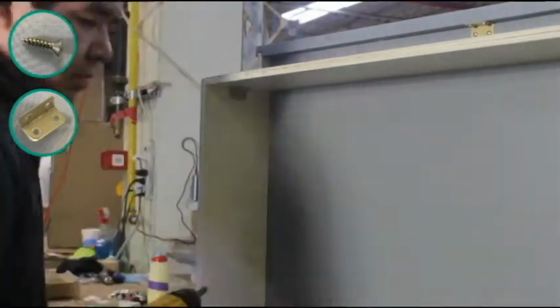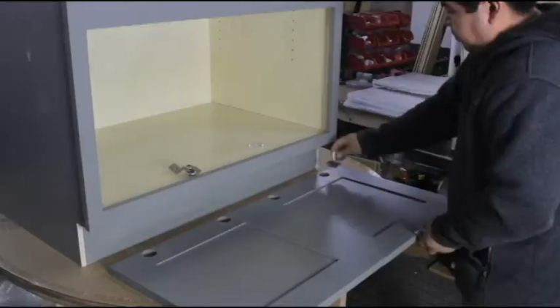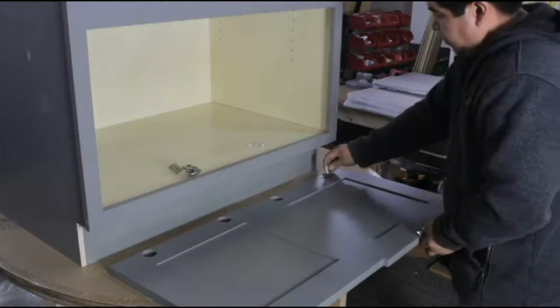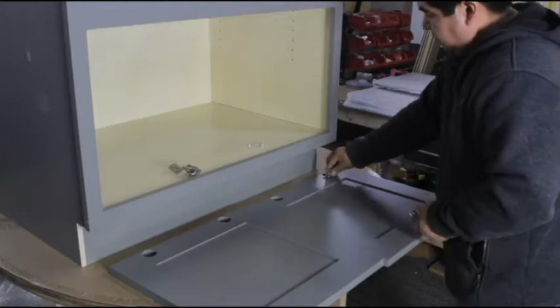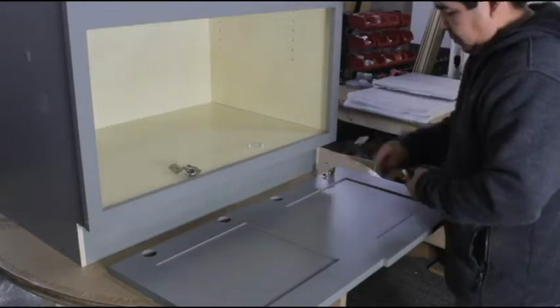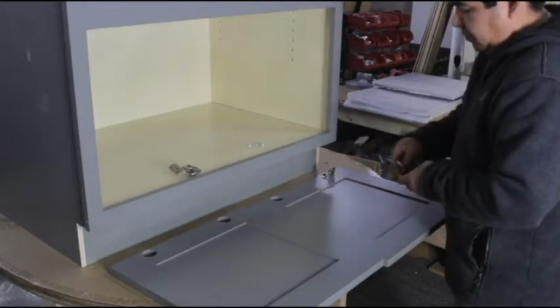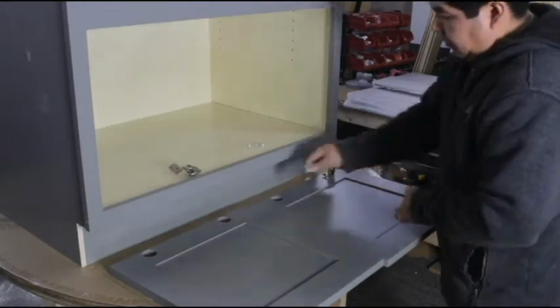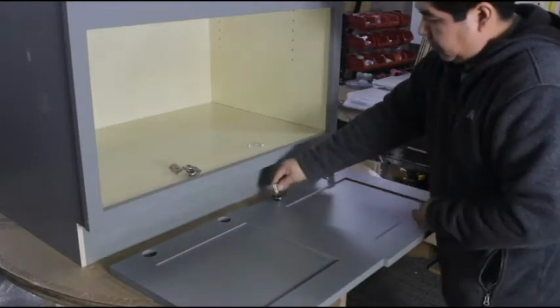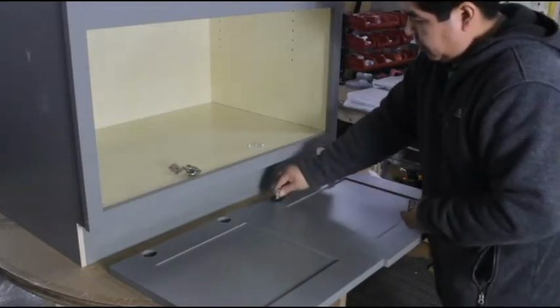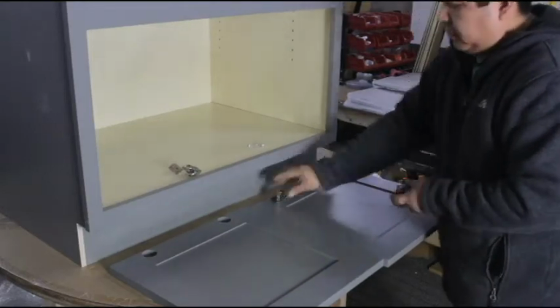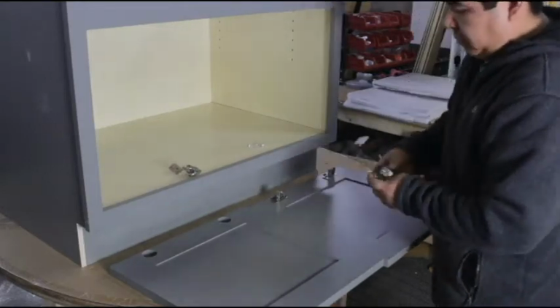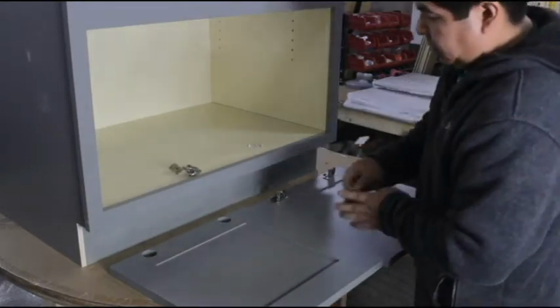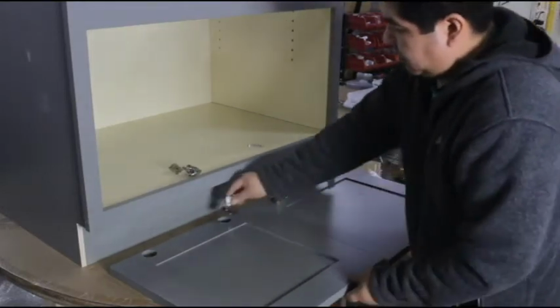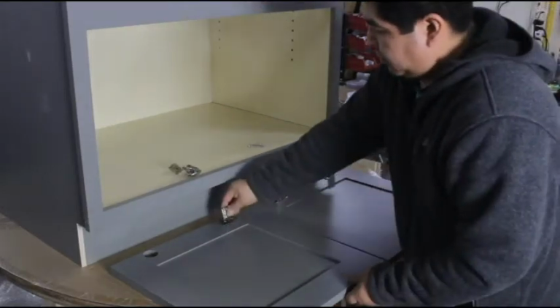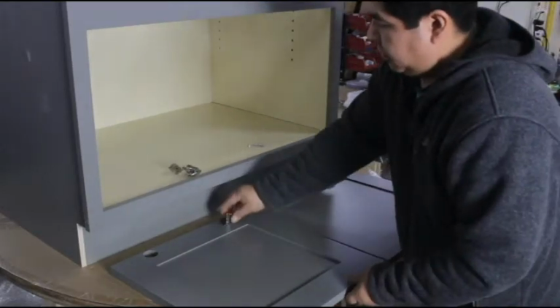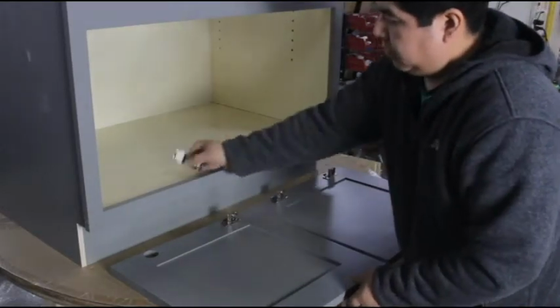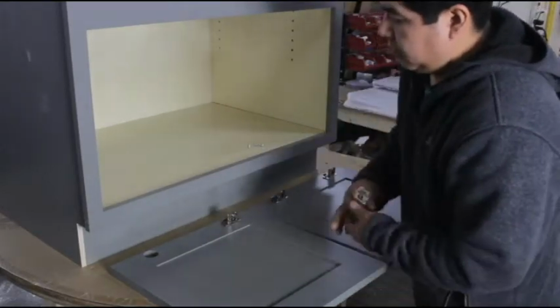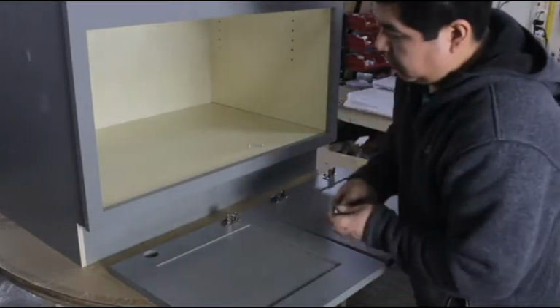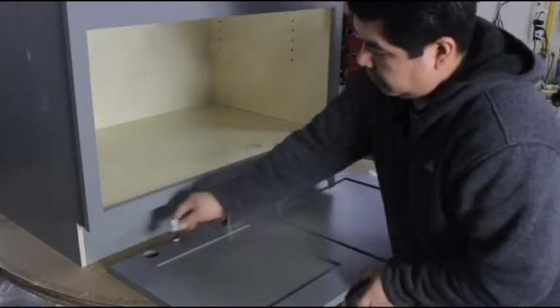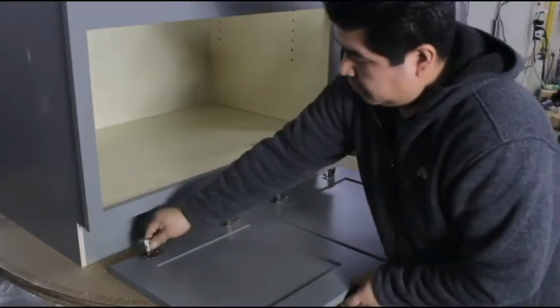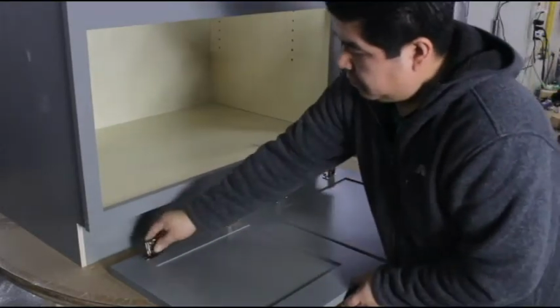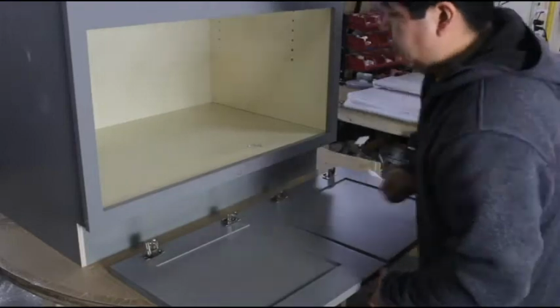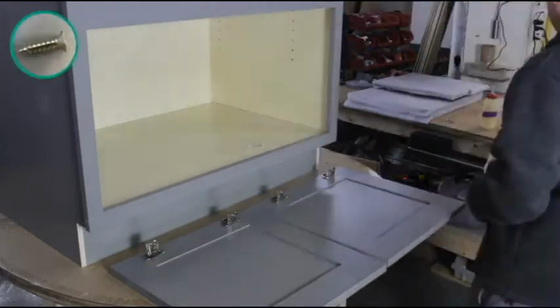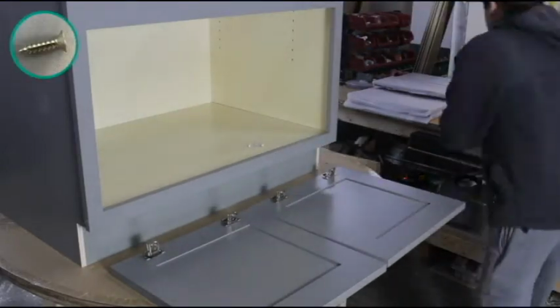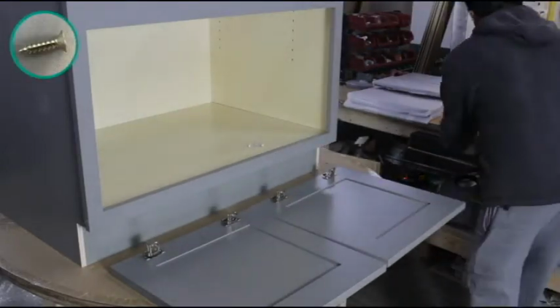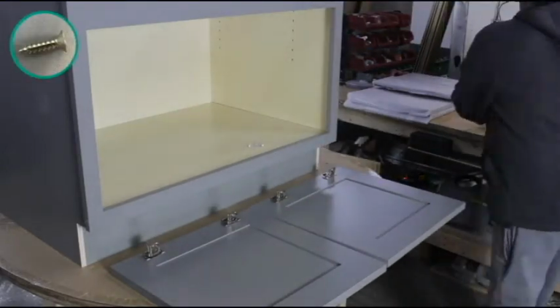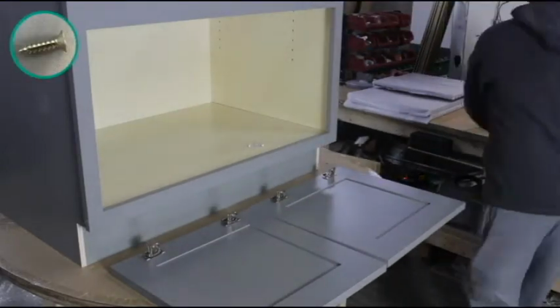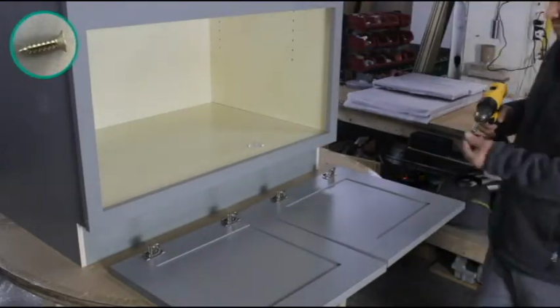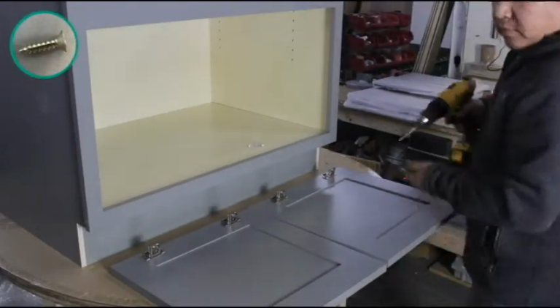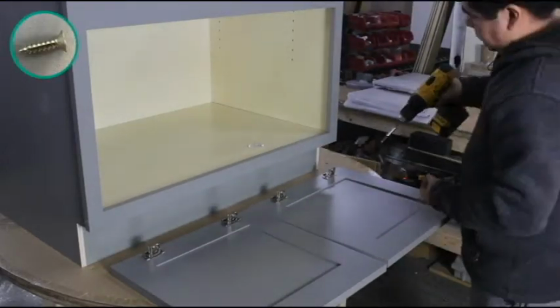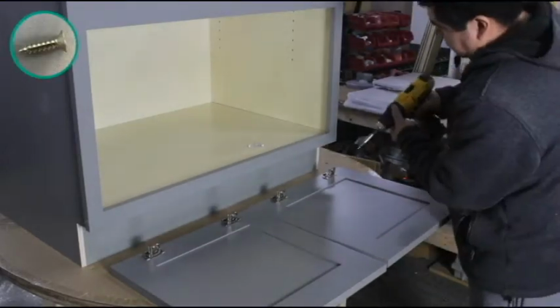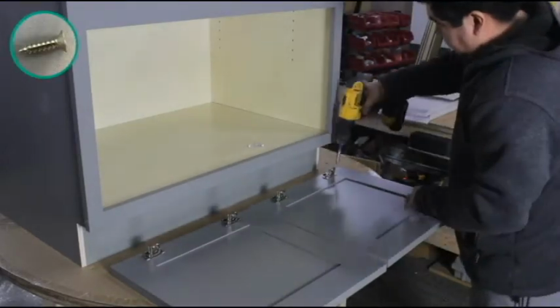Place the door face down and set each hinge into place, making sure the holes on the hinge line up with the holes on the door. Fasten them down with two screws each.